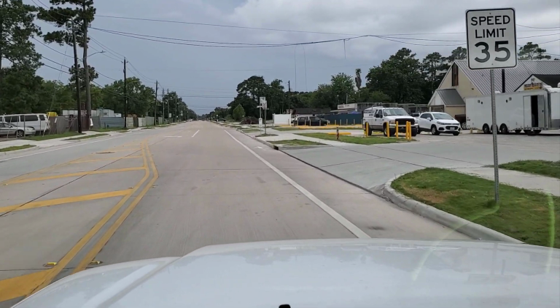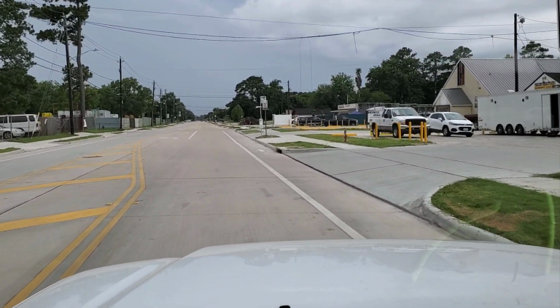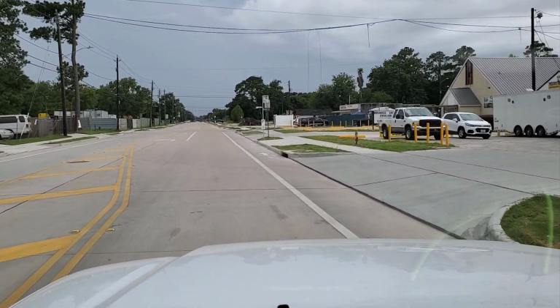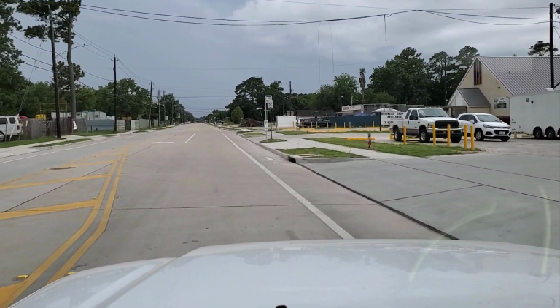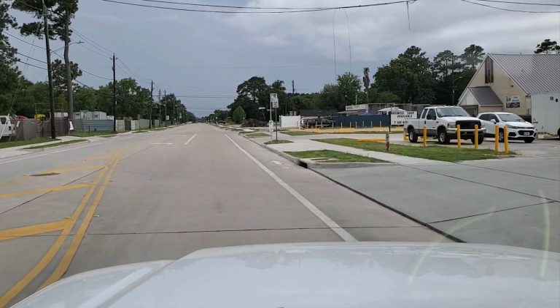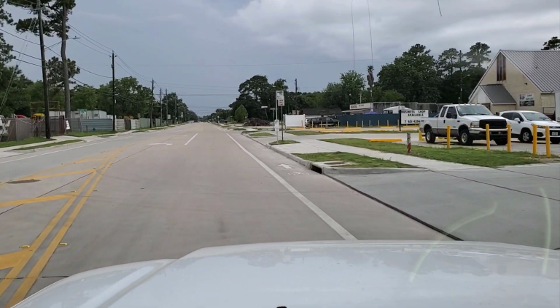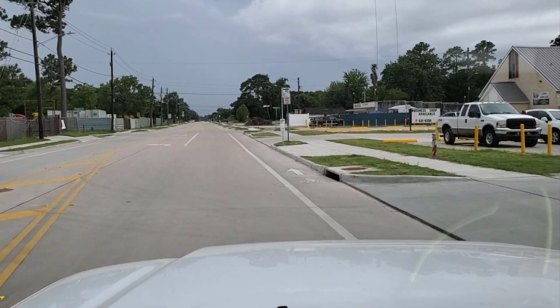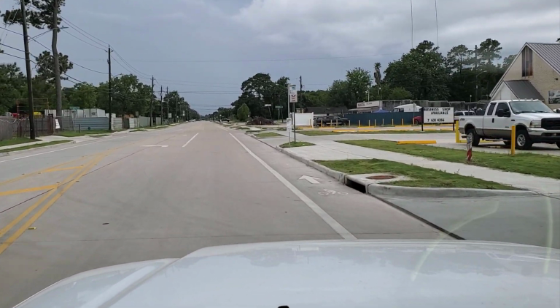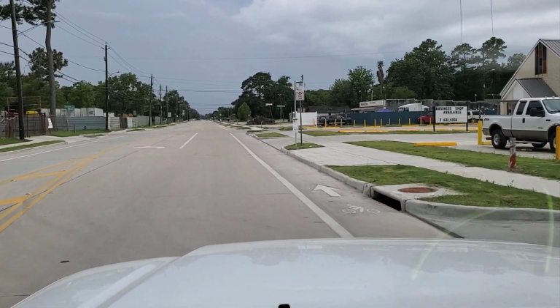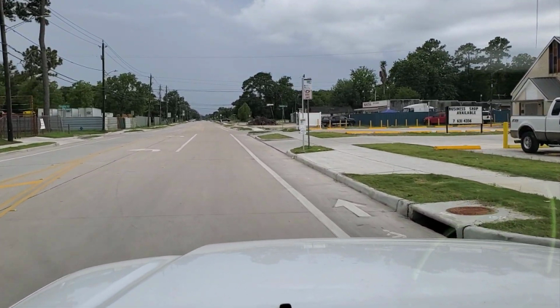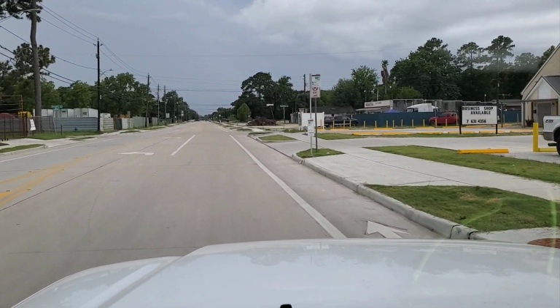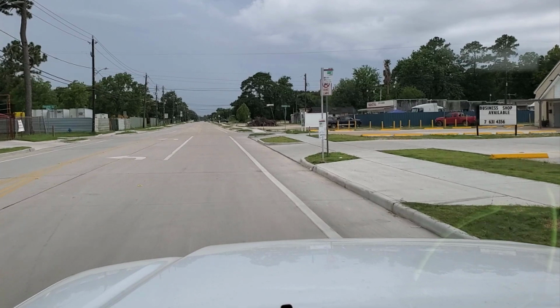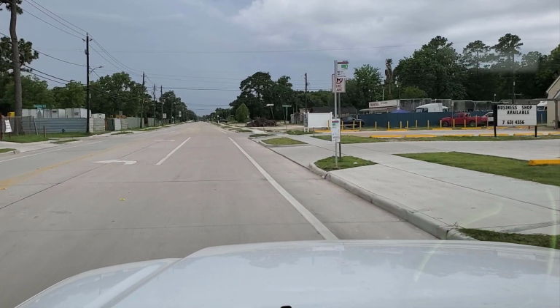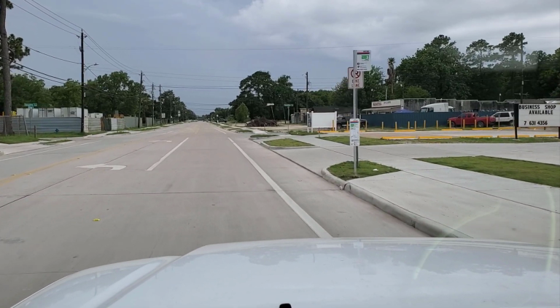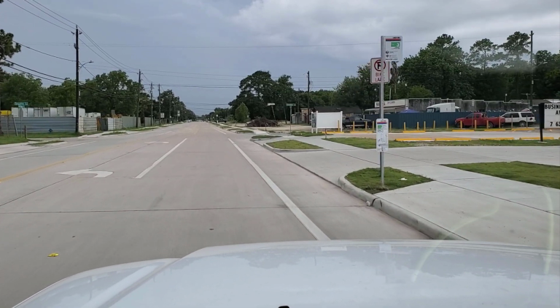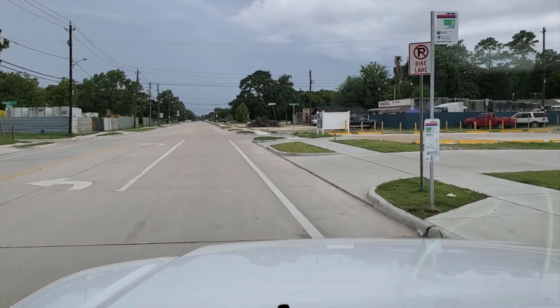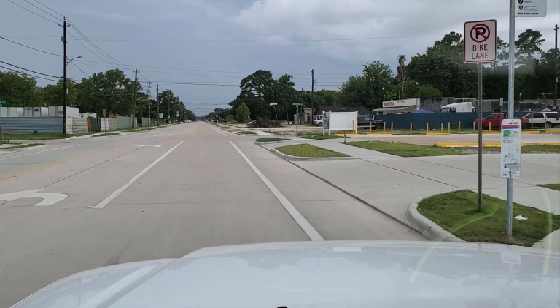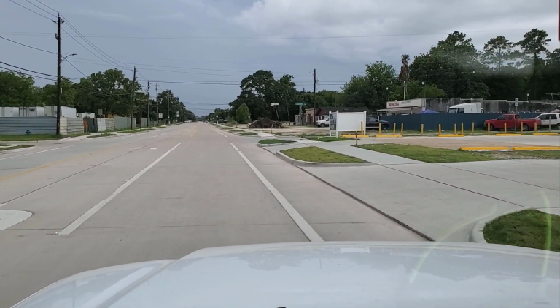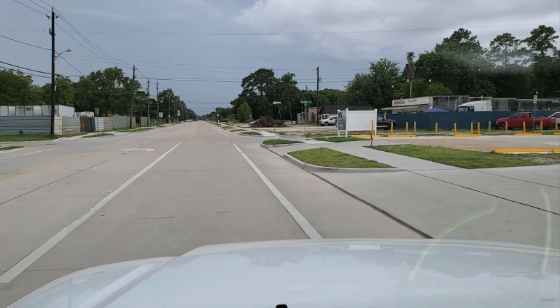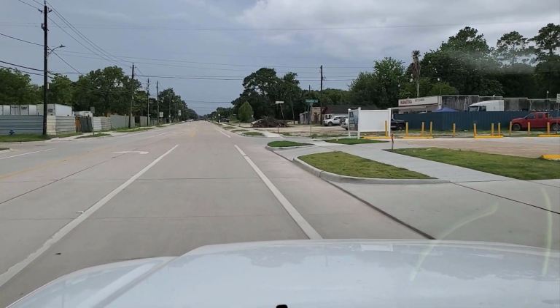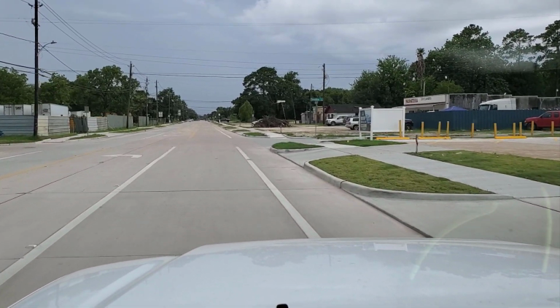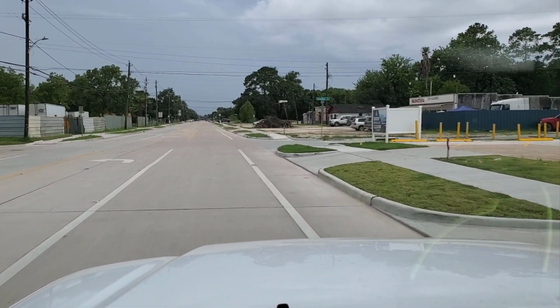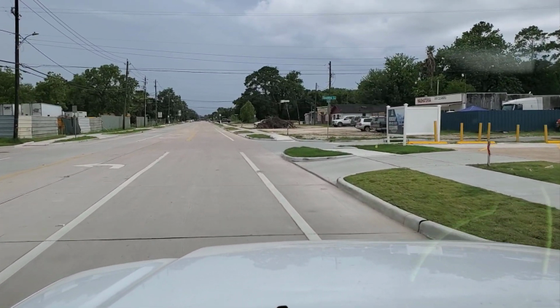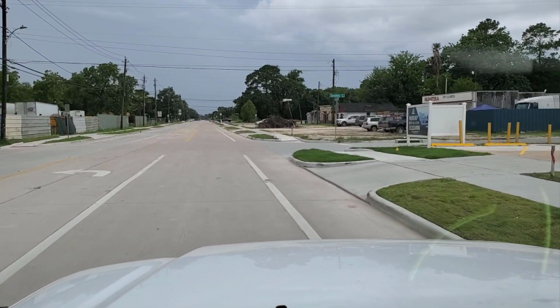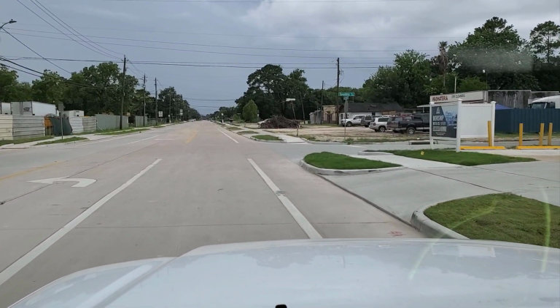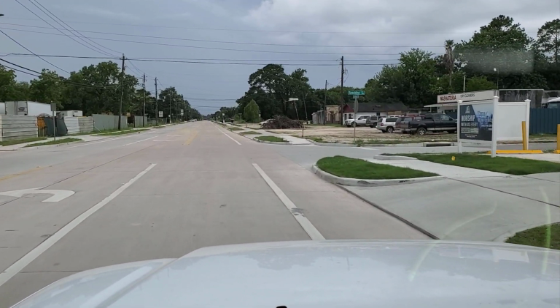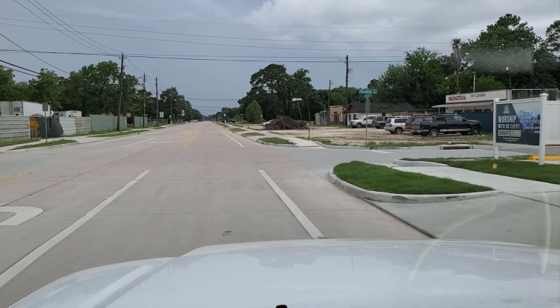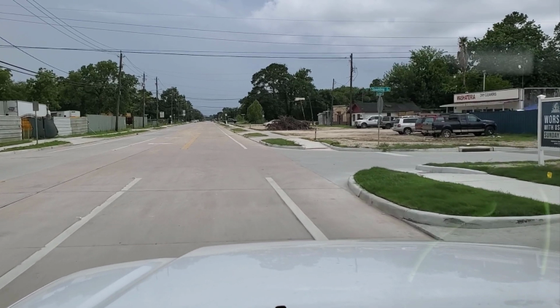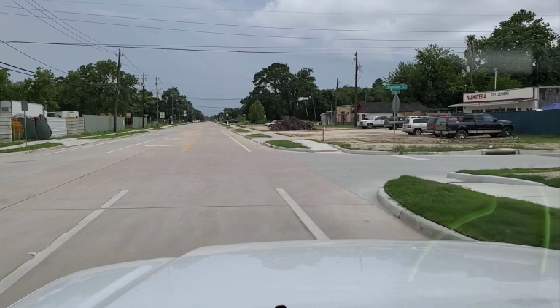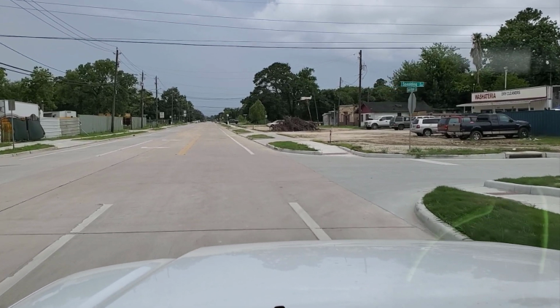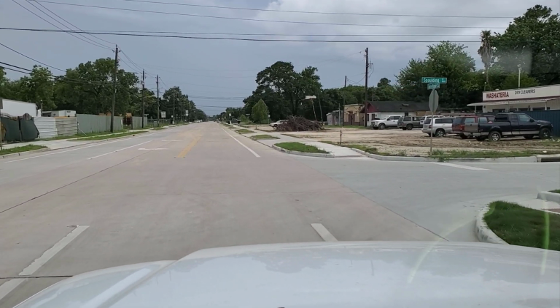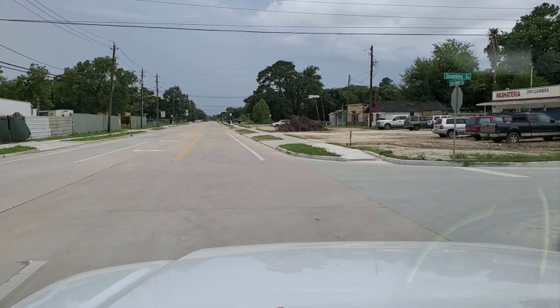Hello and welcome to another Sleepy Dog Construction video. This will be part five and the final update on the lower copy pavement project.